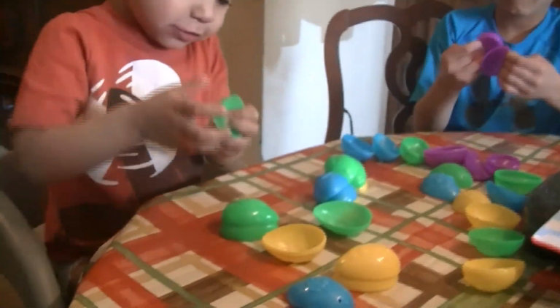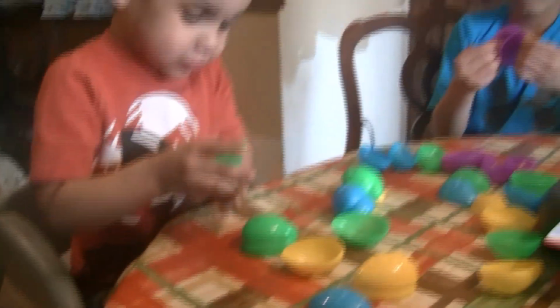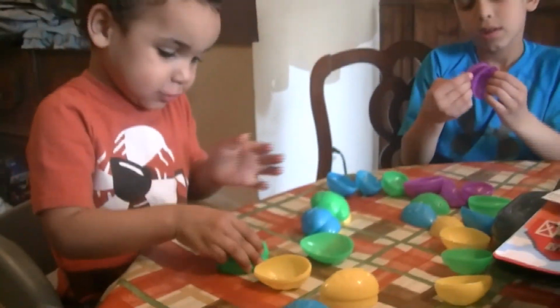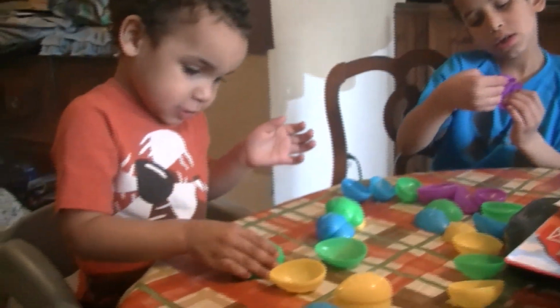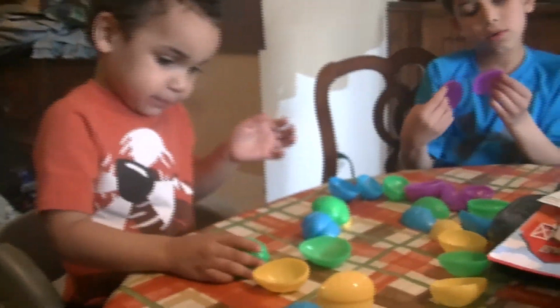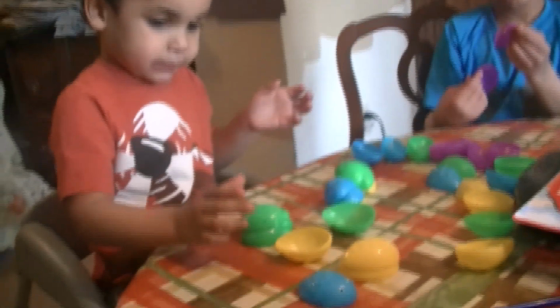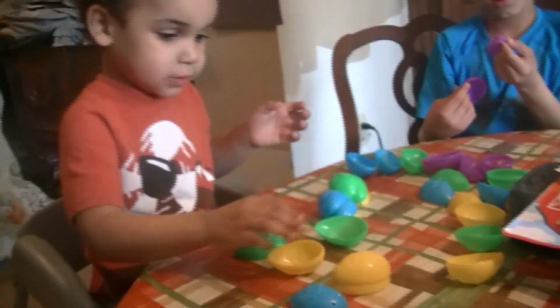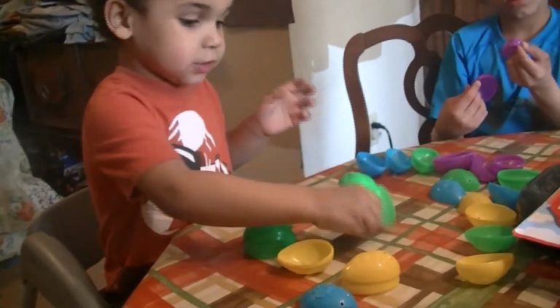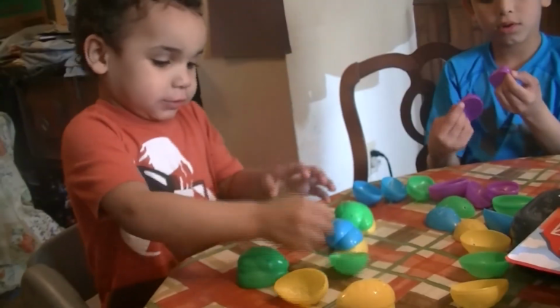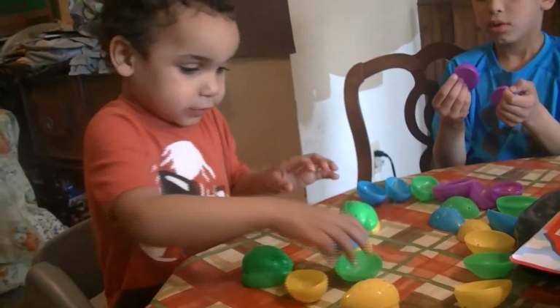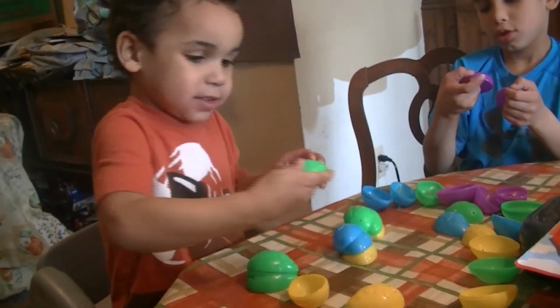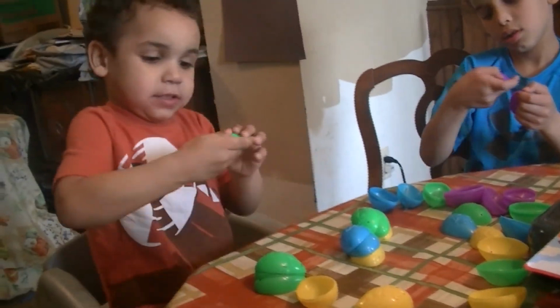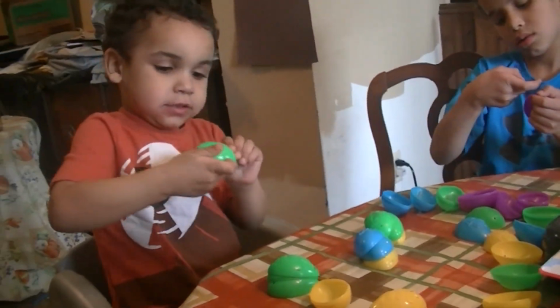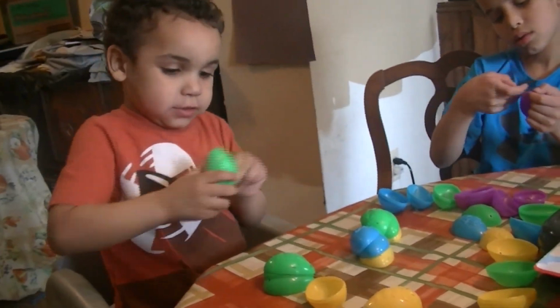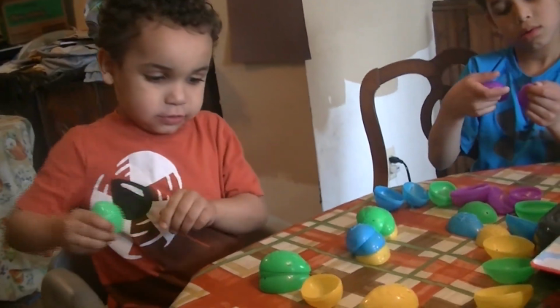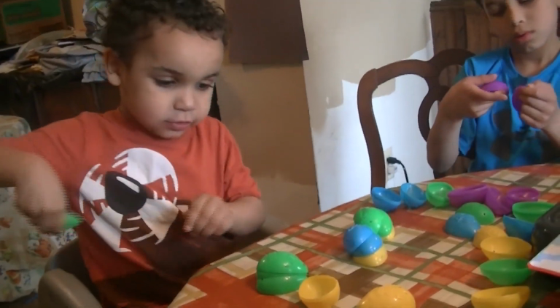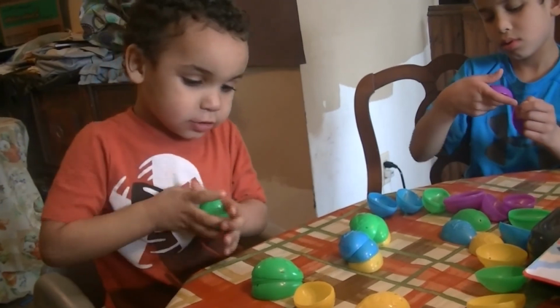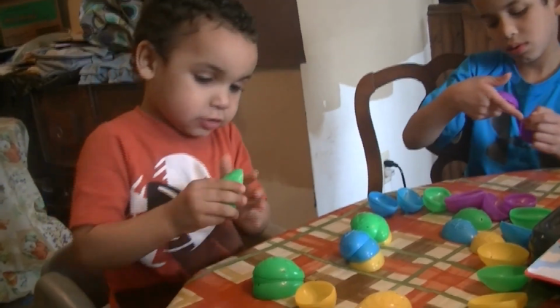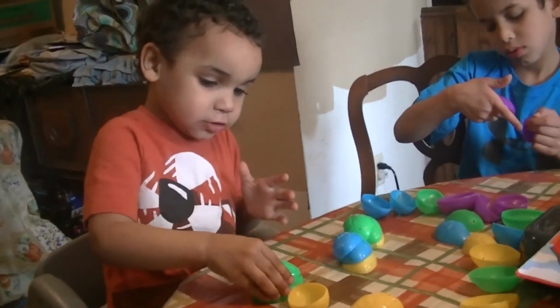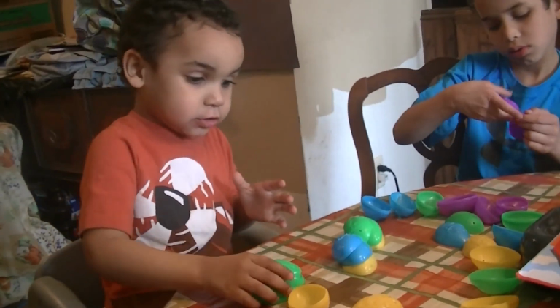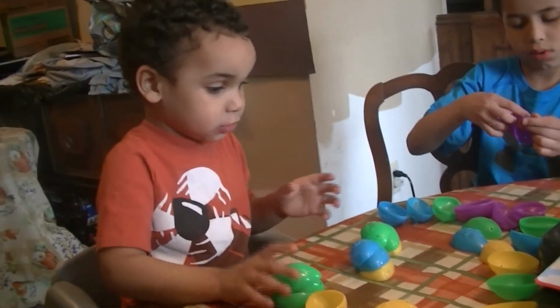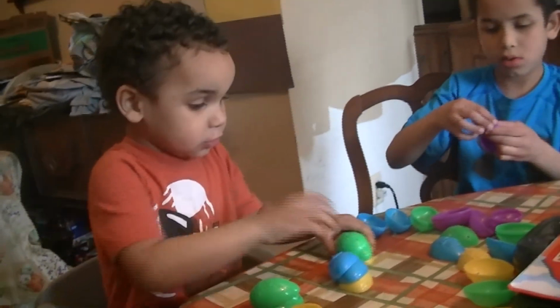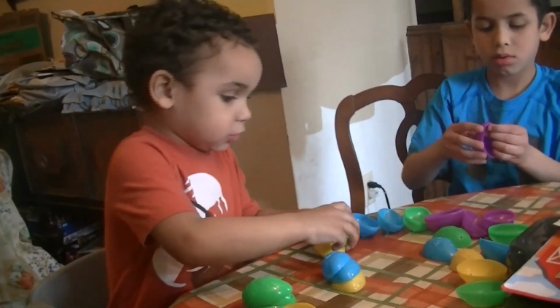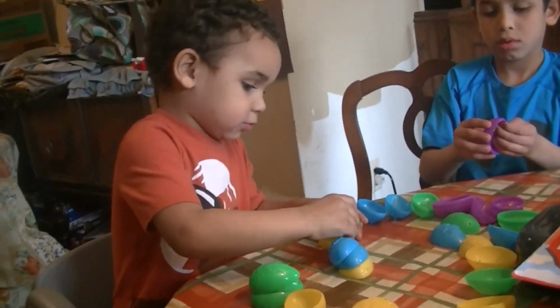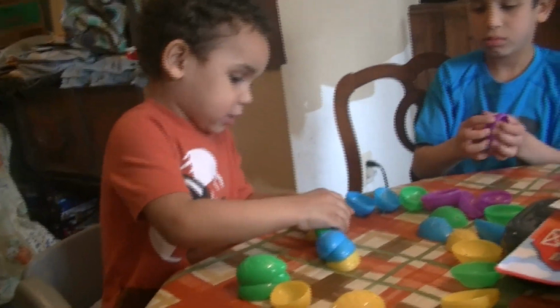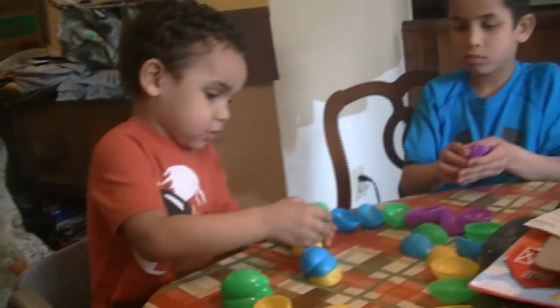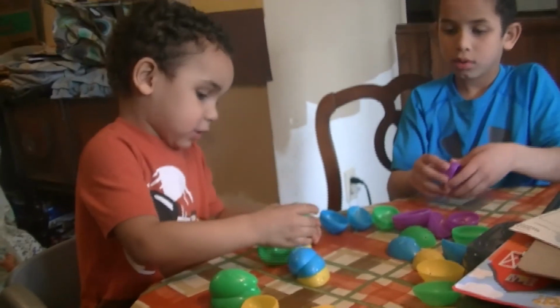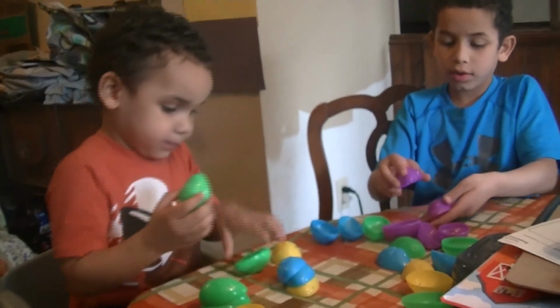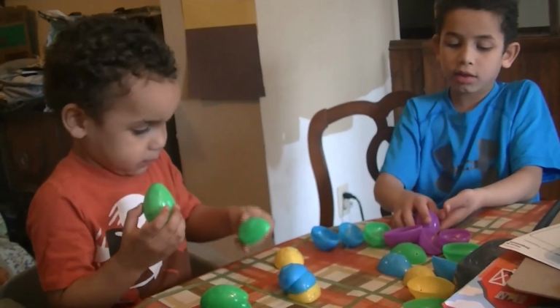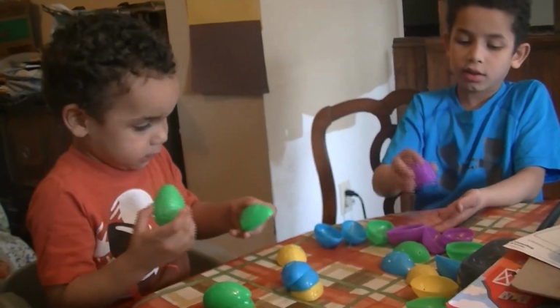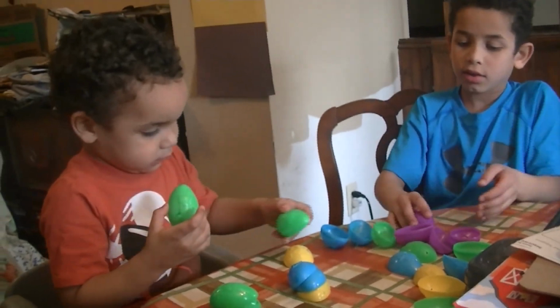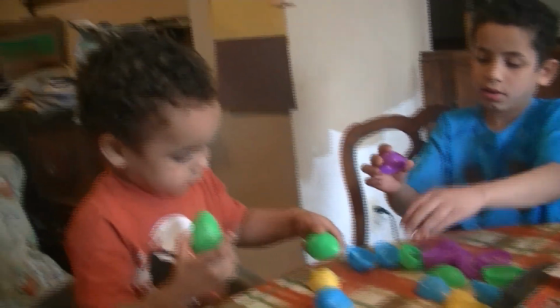Yeah, that's it. Keep doing it. Do more. Can you get more up there? How many can you get? You got three. They don't have to be the same color. You can use a different color. Levi.